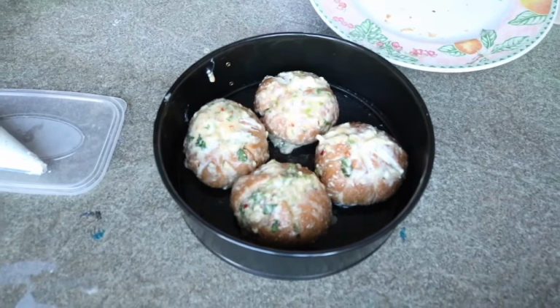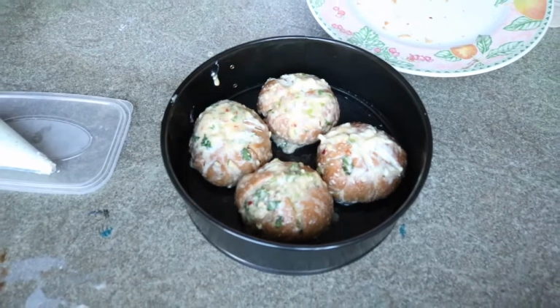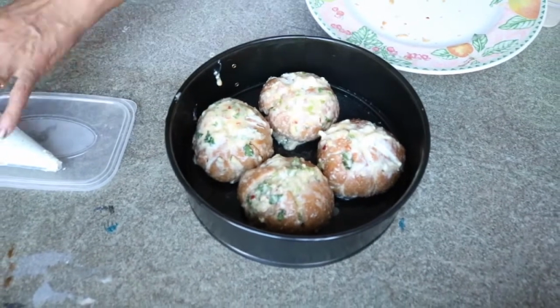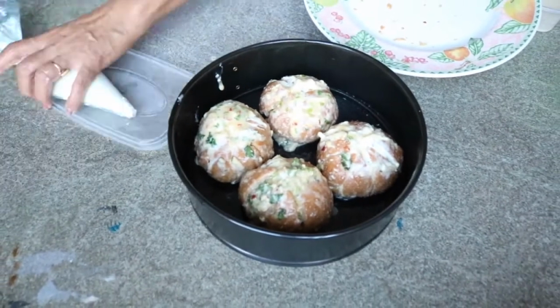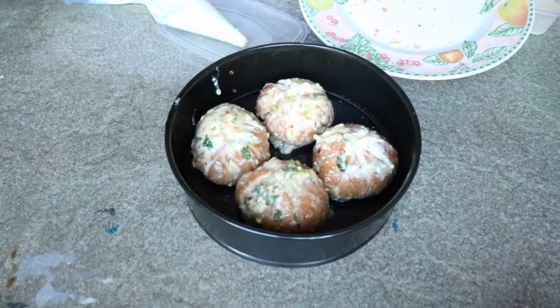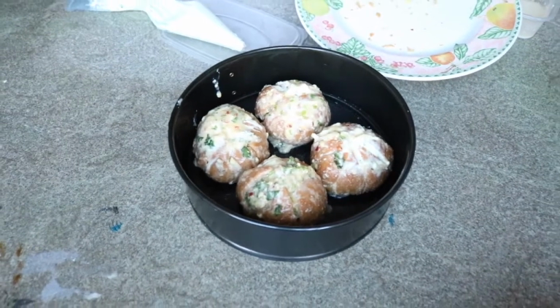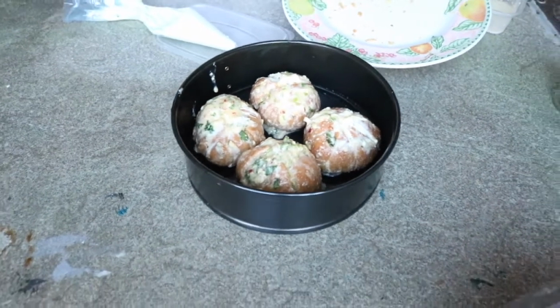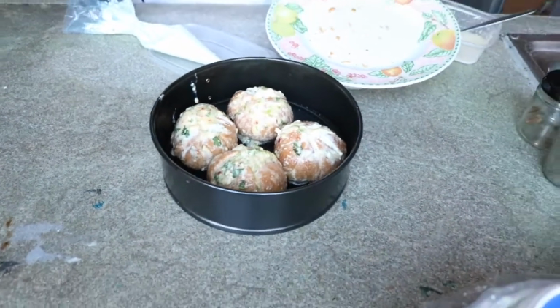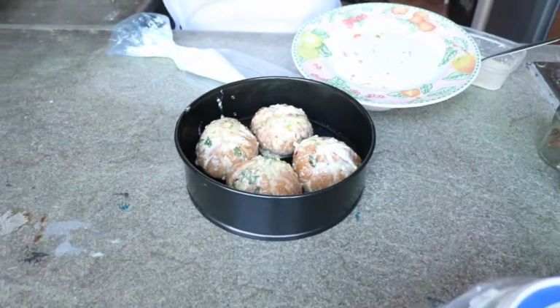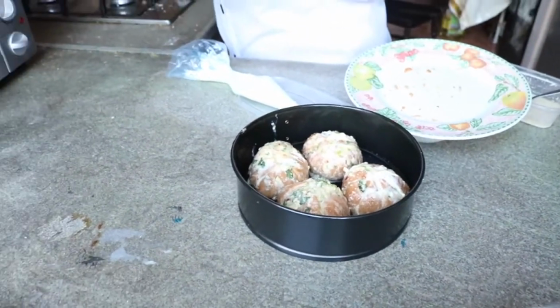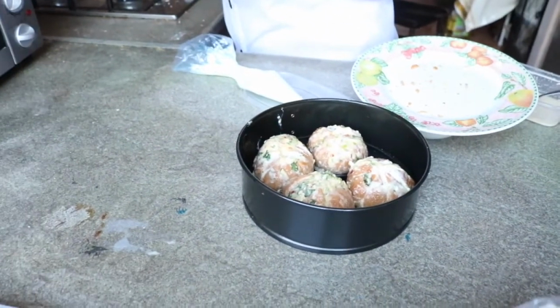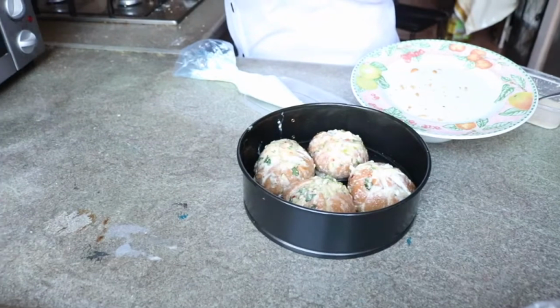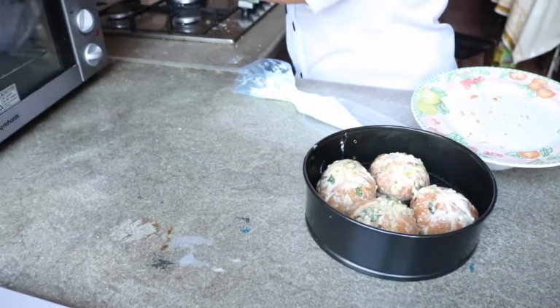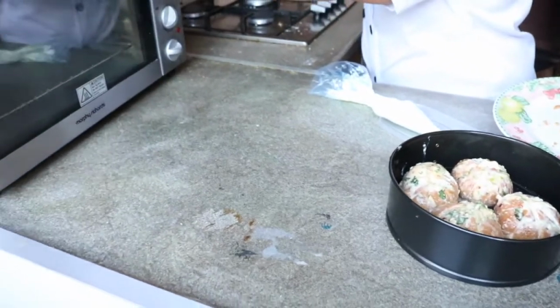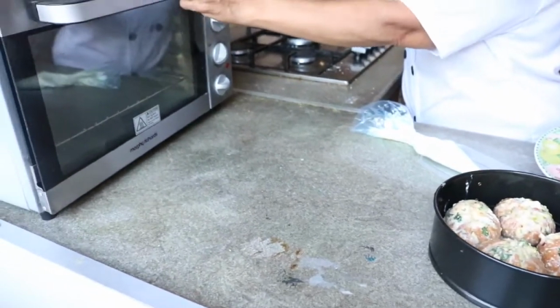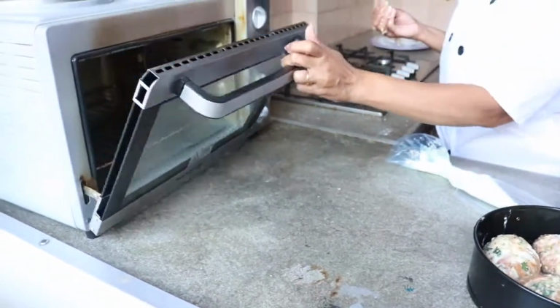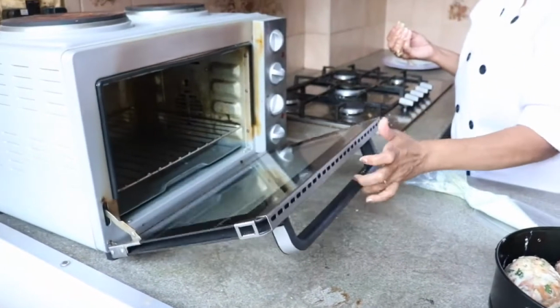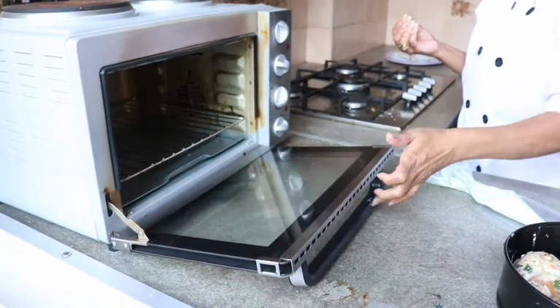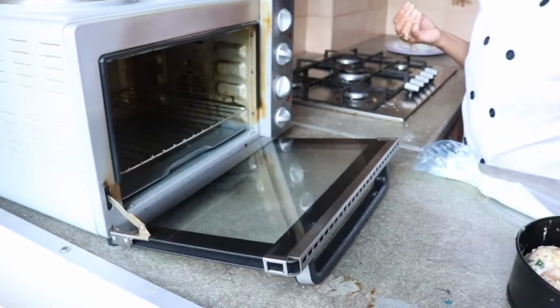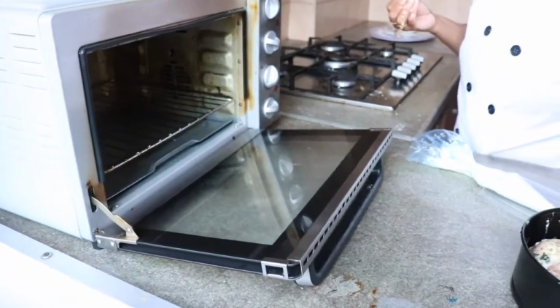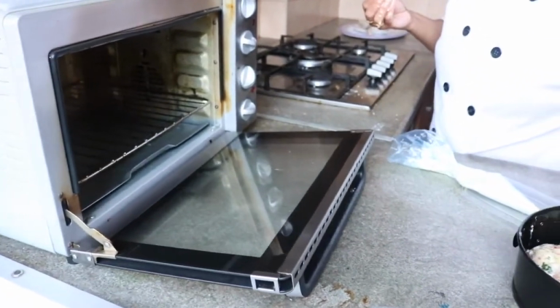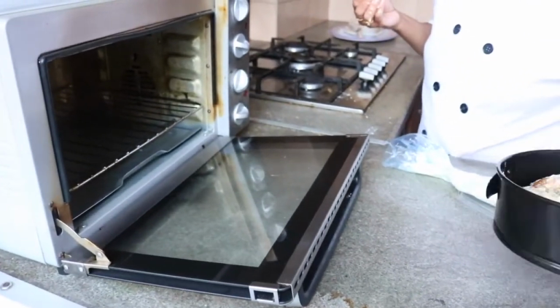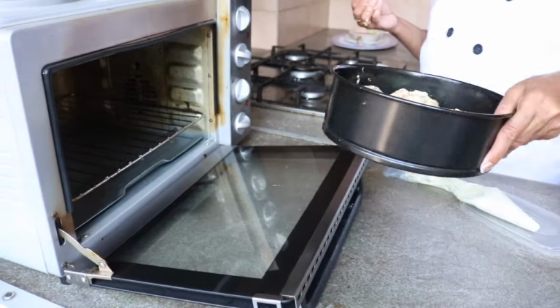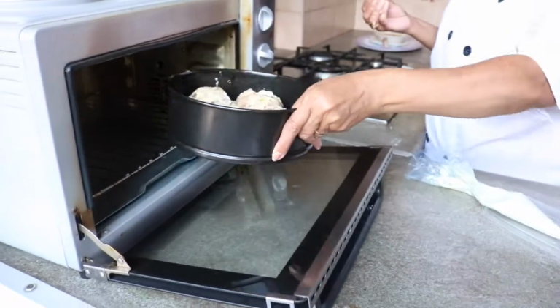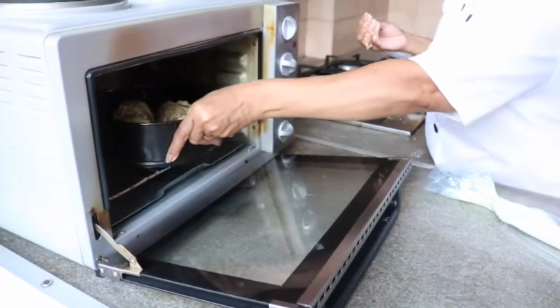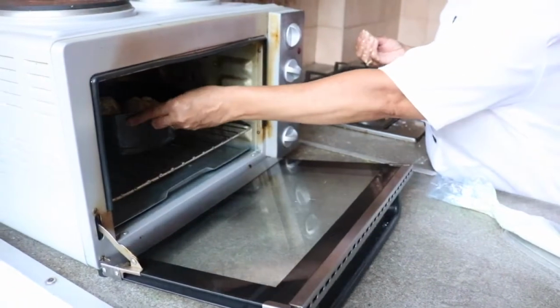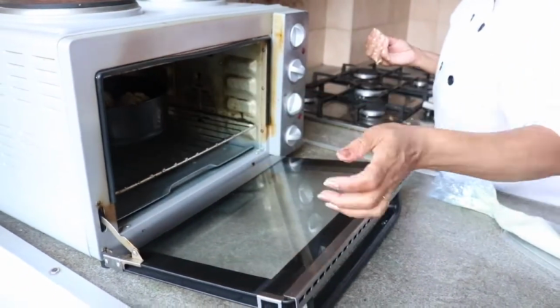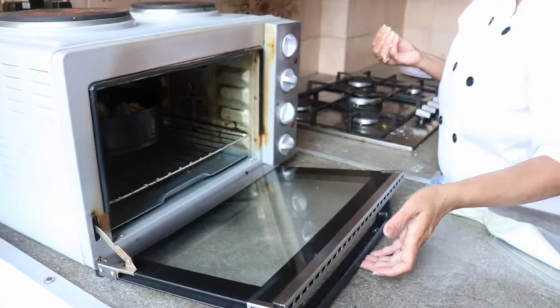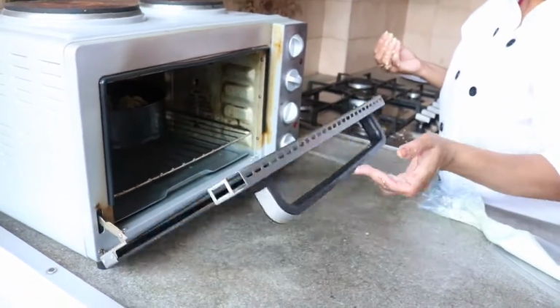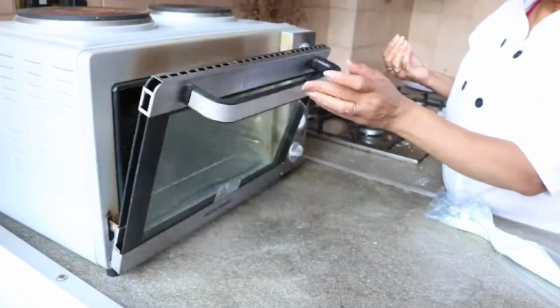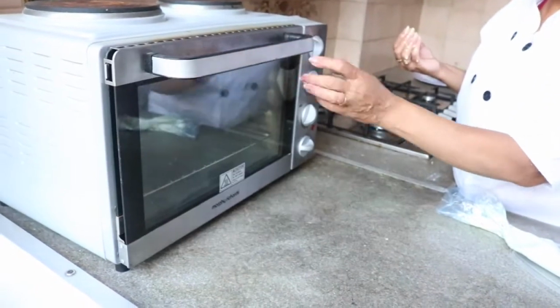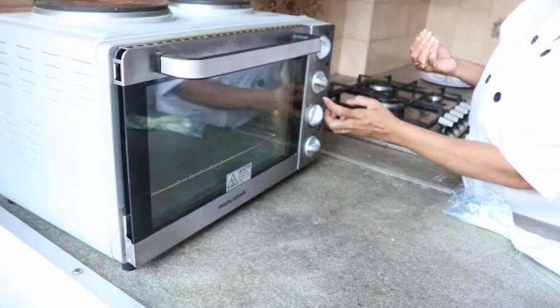I'm going to preheat our oven to 180 degrees for 15 minutes and place the bun again for 15 minutes at the same temperature of 180 degrees.